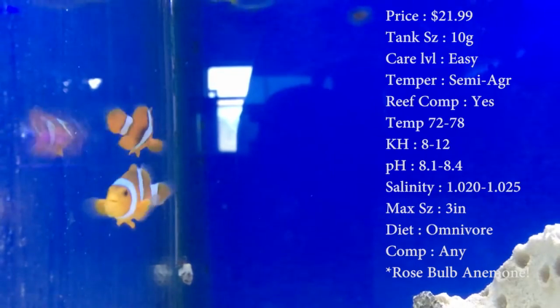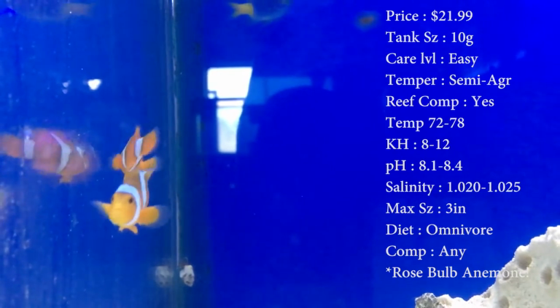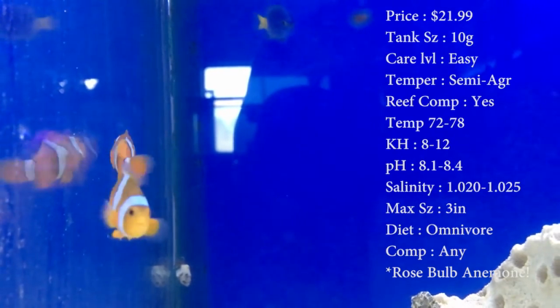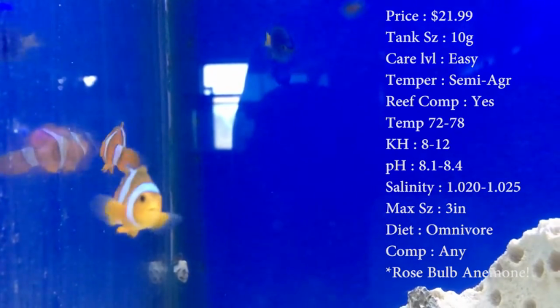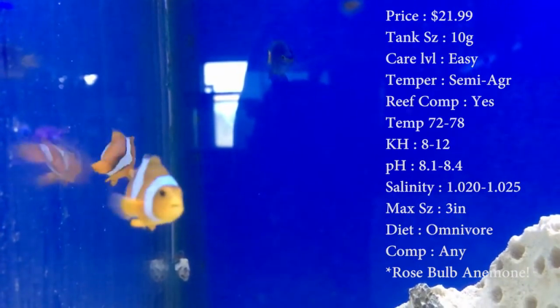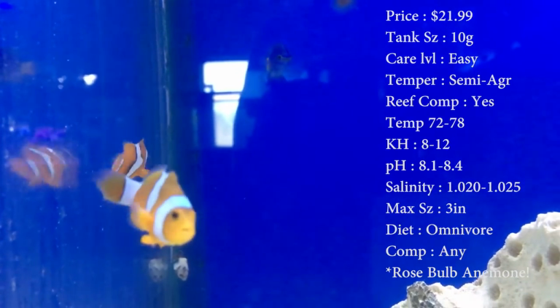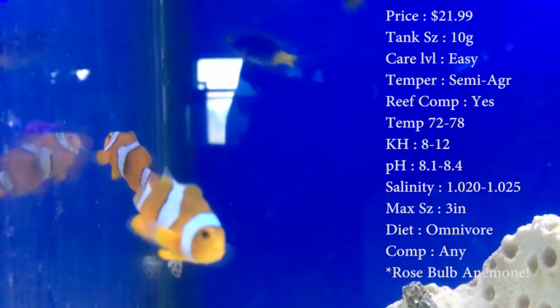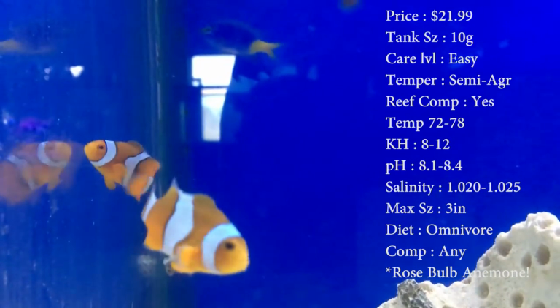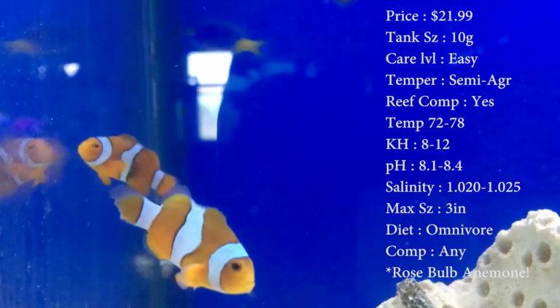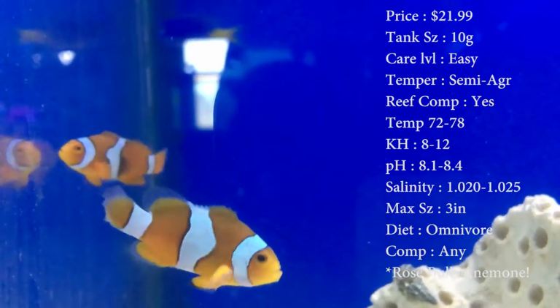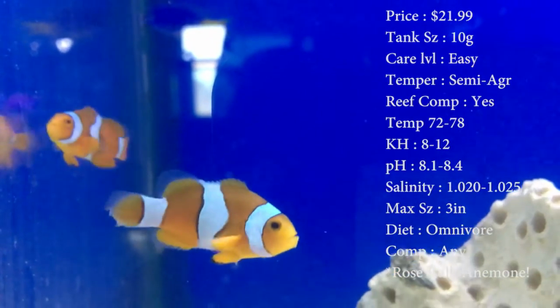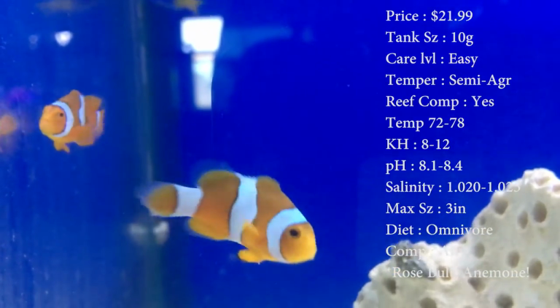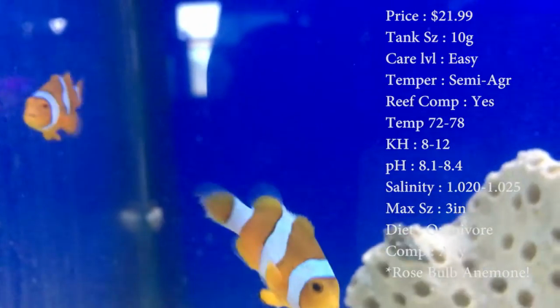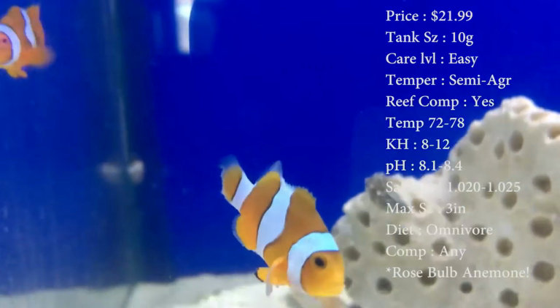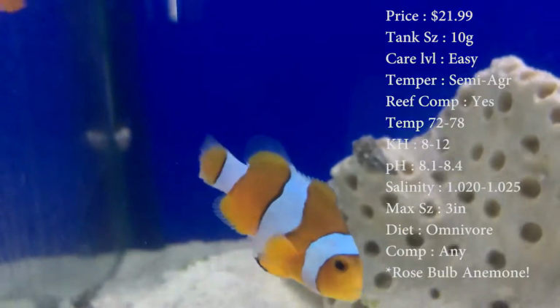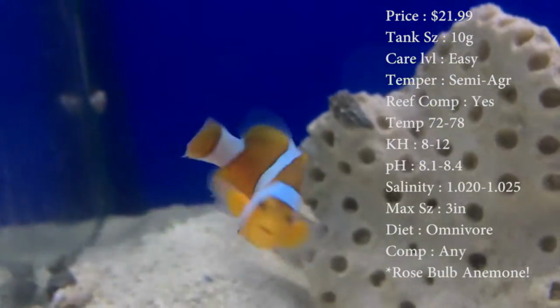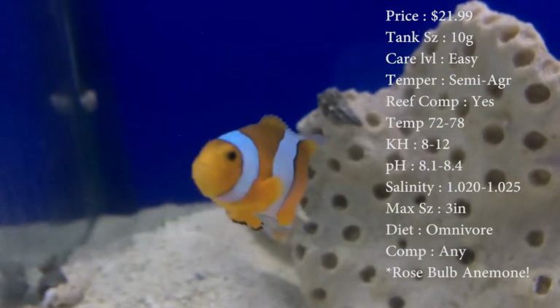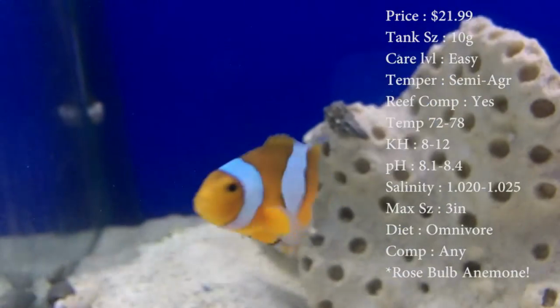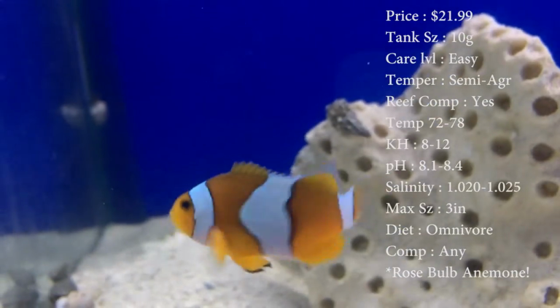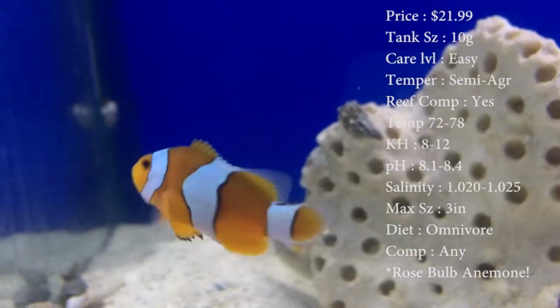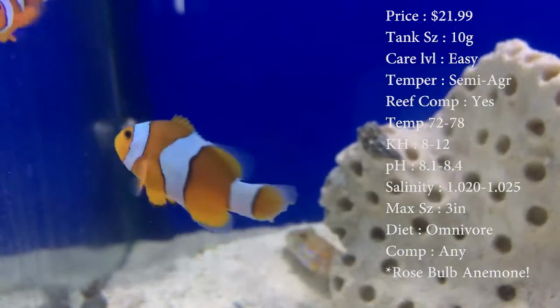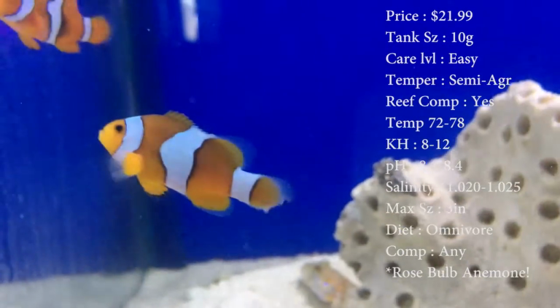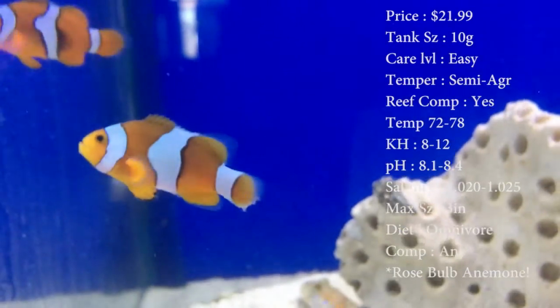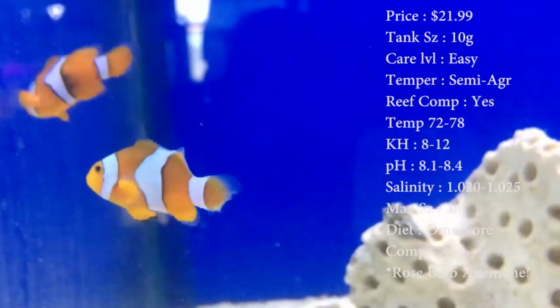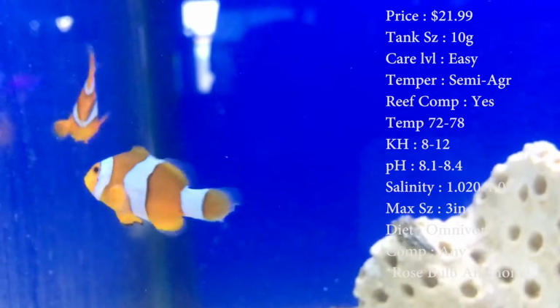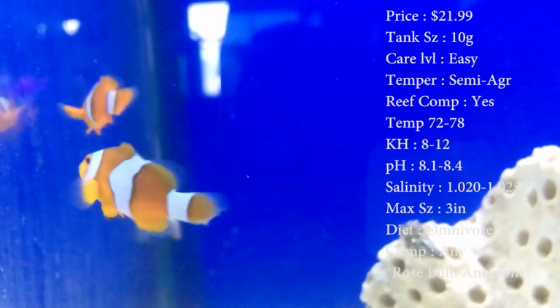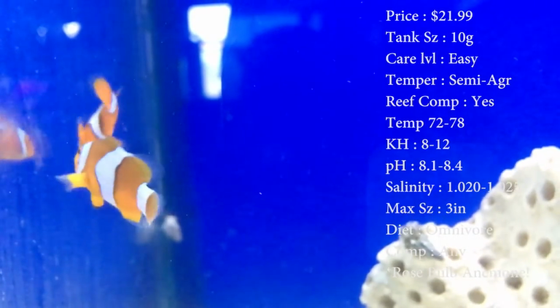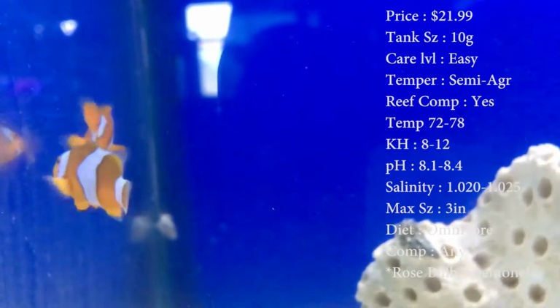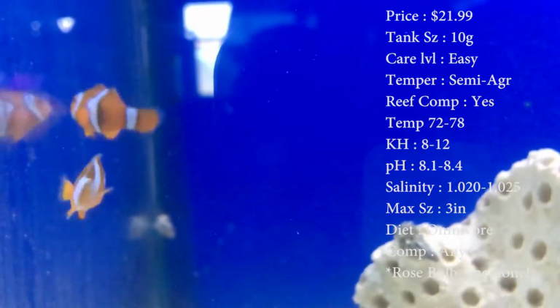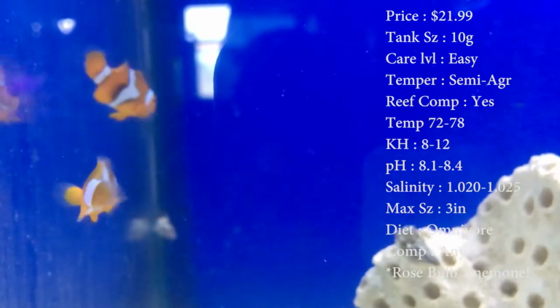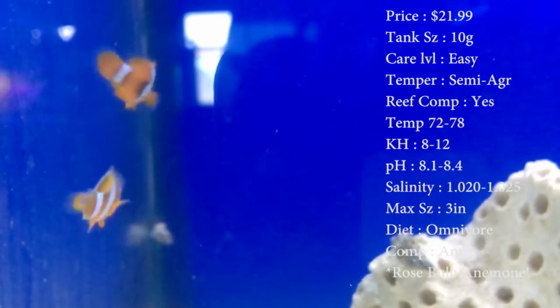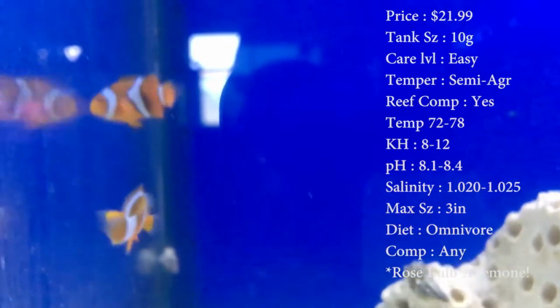Temper: they're semi-aggressive, which might surprise some people. But these guys get territorial. If another fish starts swimming by their anemone or a rock they've been swimming by, they might jump after them. So watch for that.